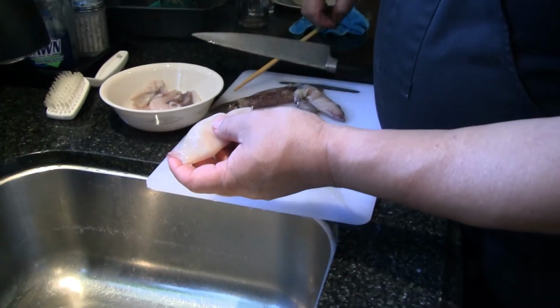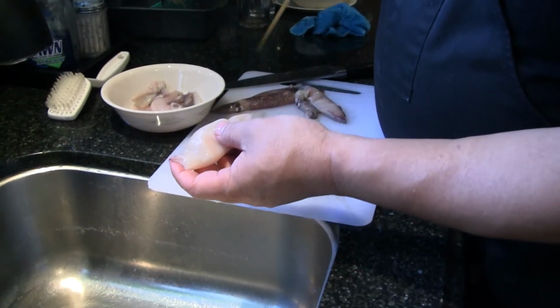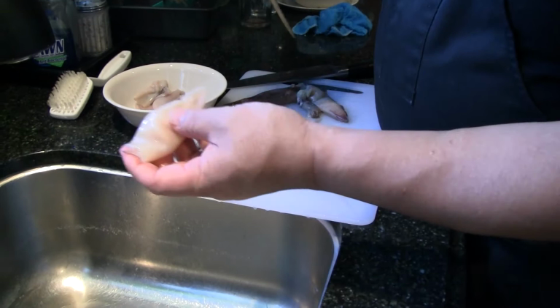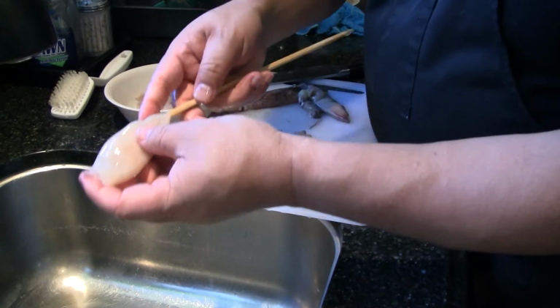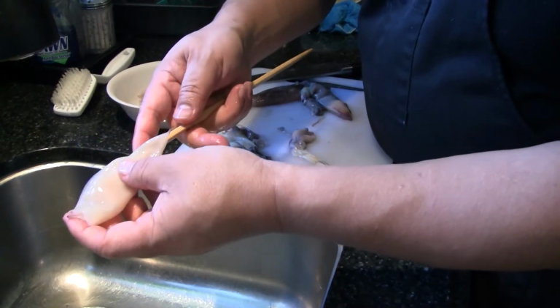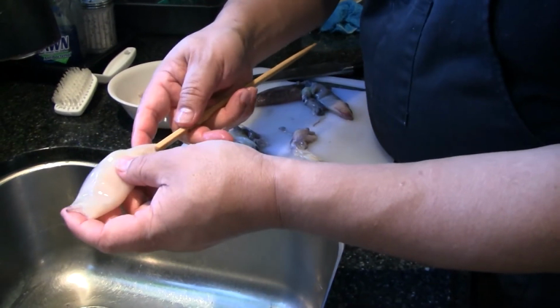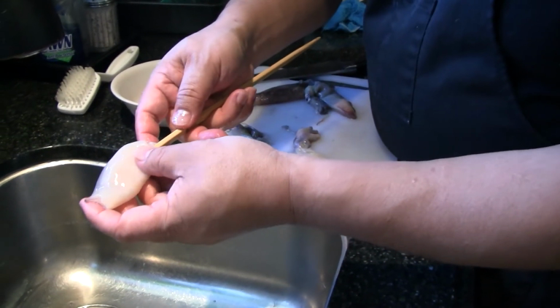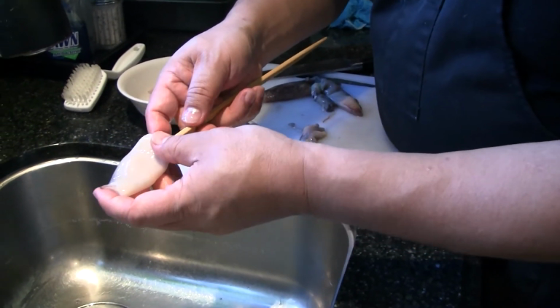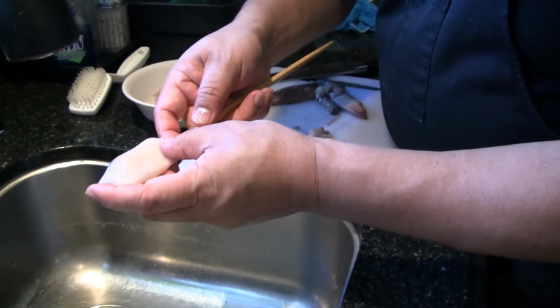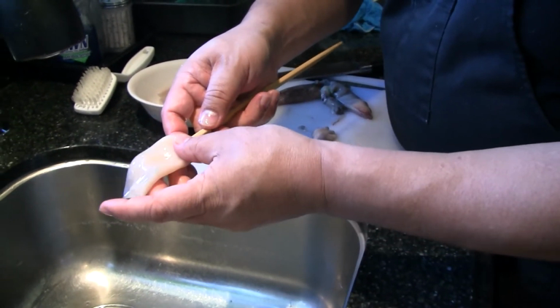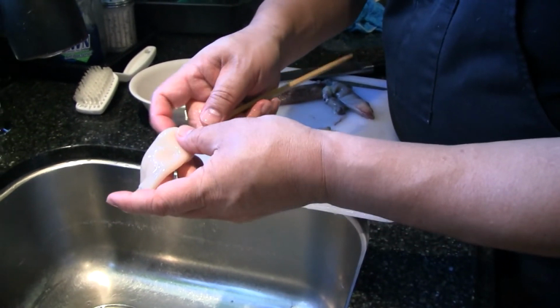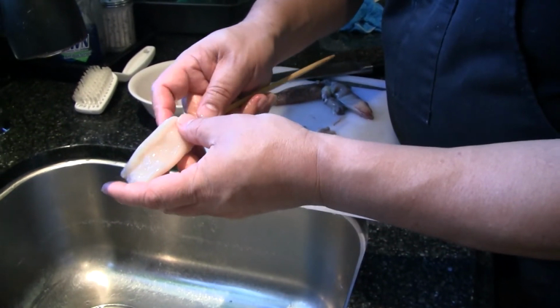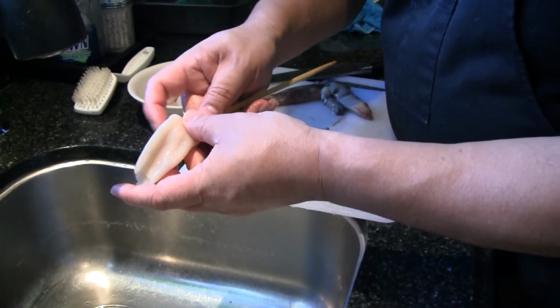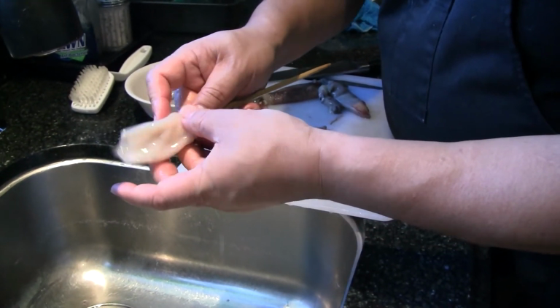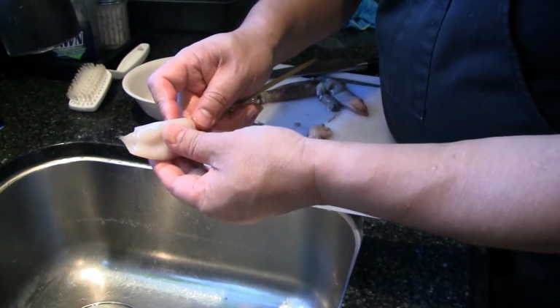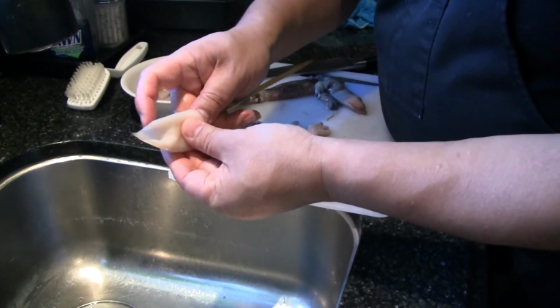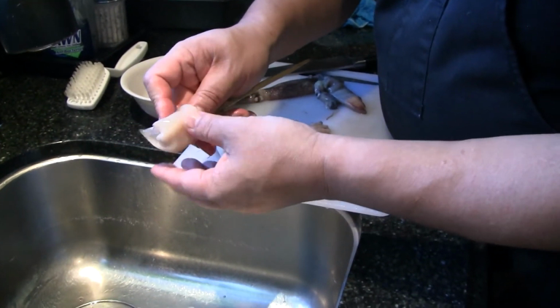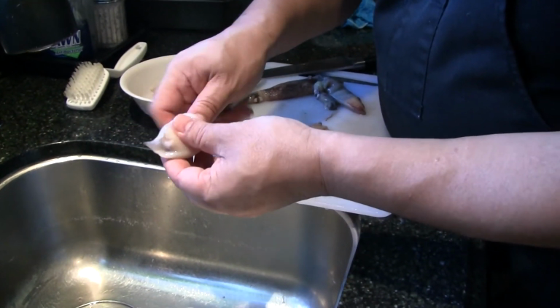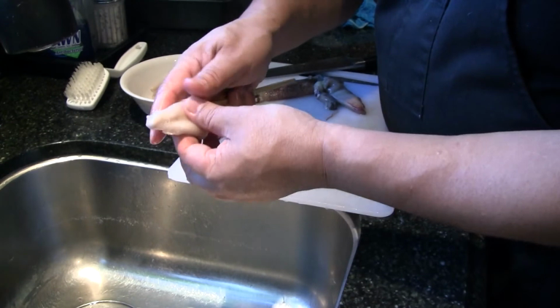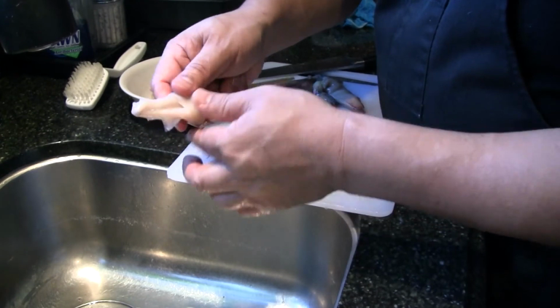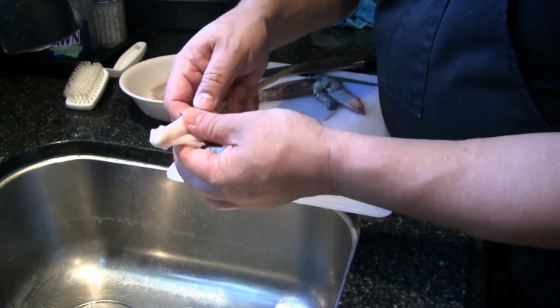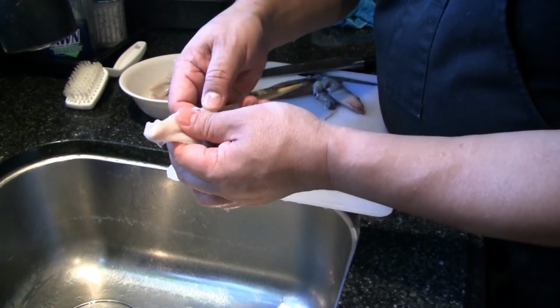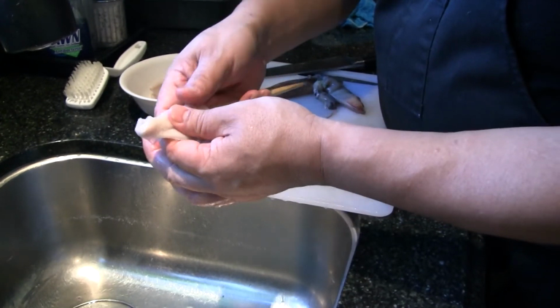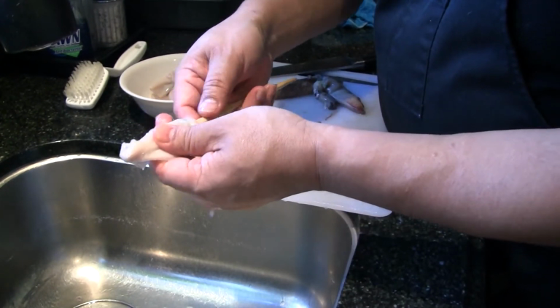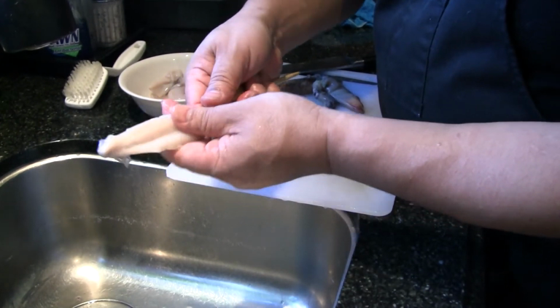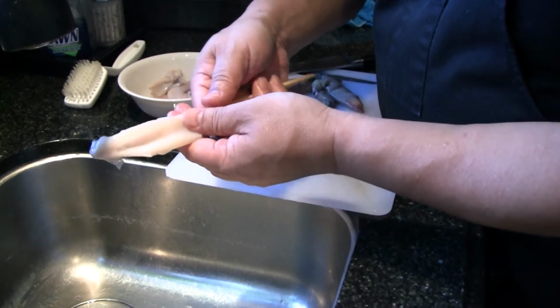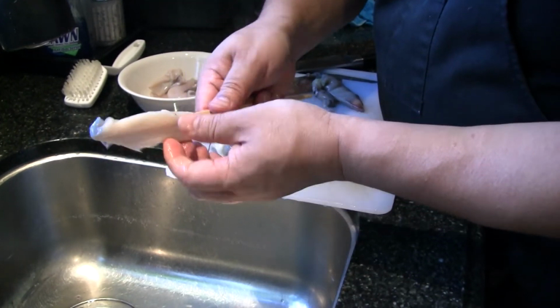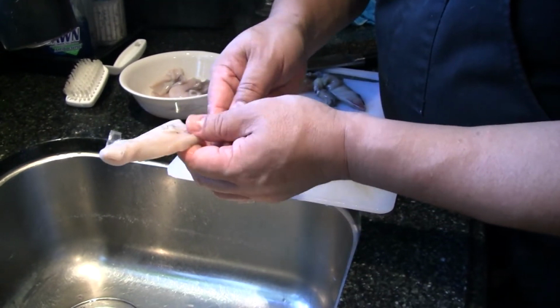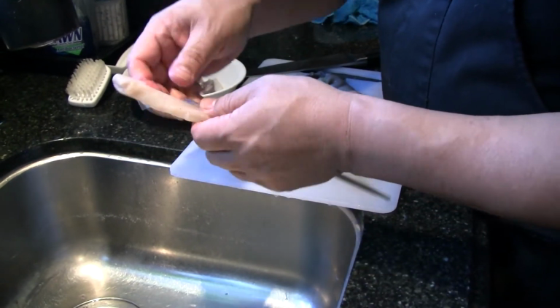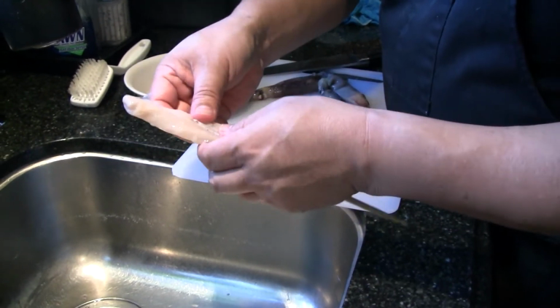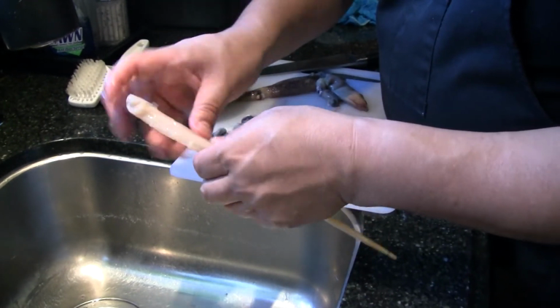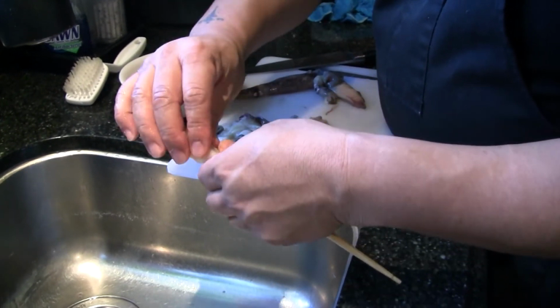Then I just take a chopstick and lay it right in here, slide that along the chopstick, and invert it. A lot of people don't do this, and this is what makes it really clean.